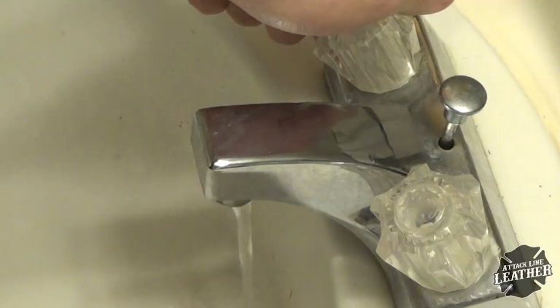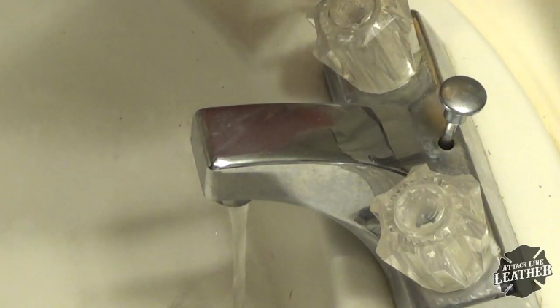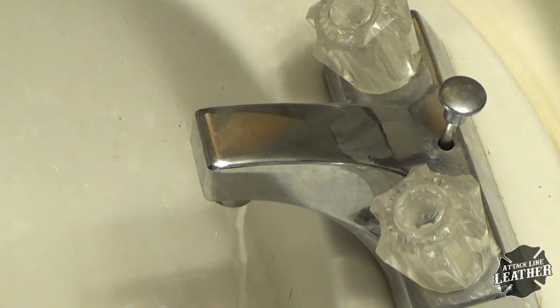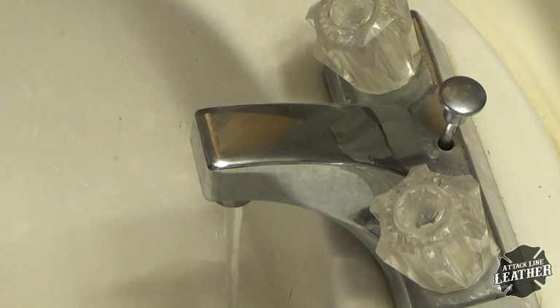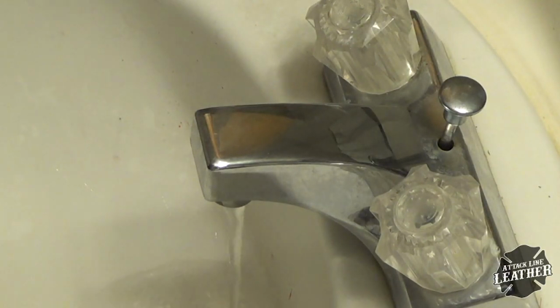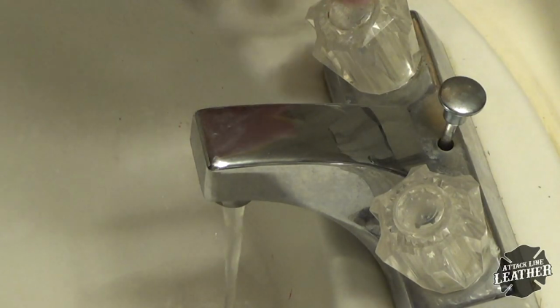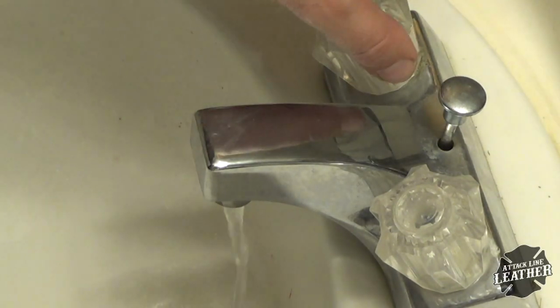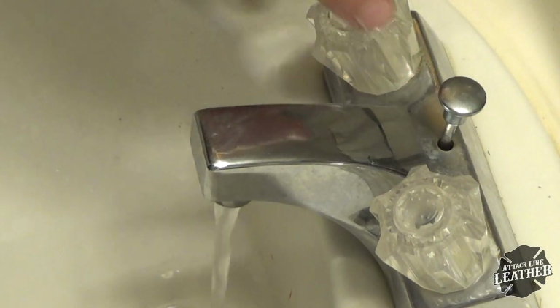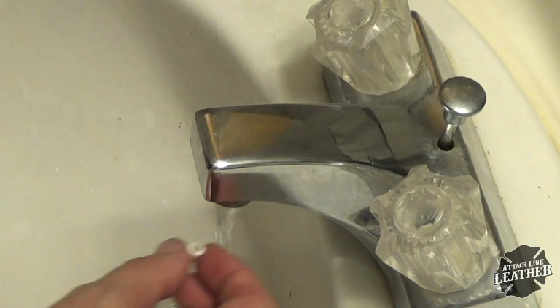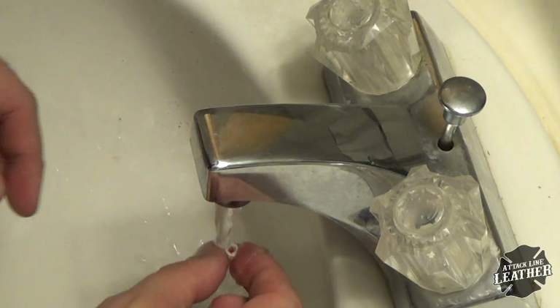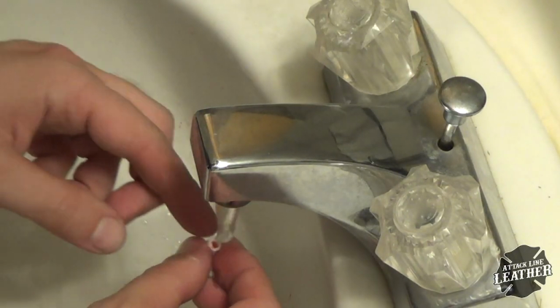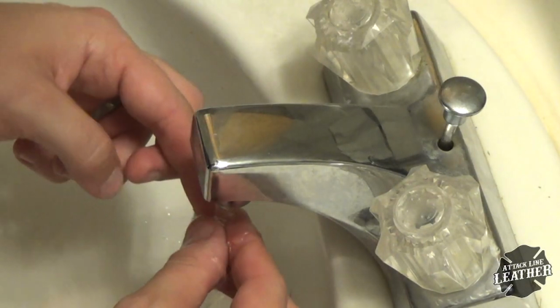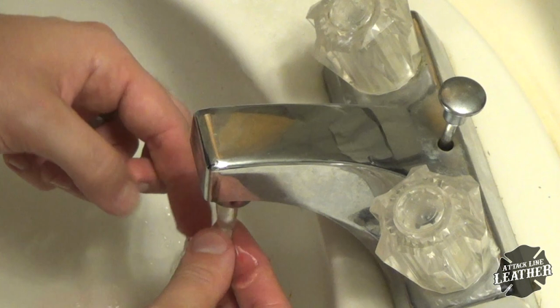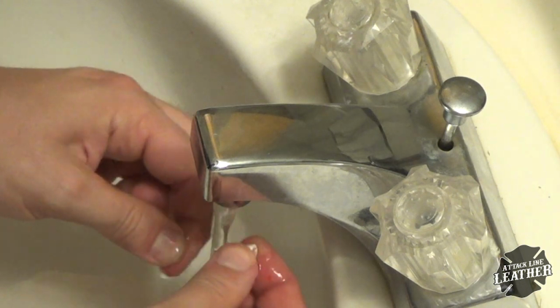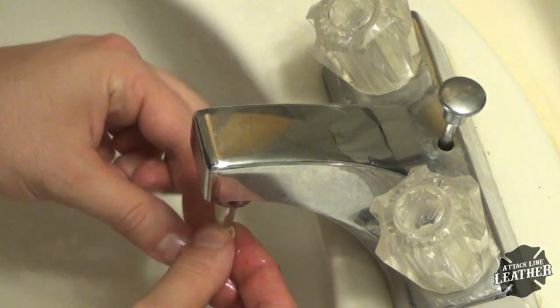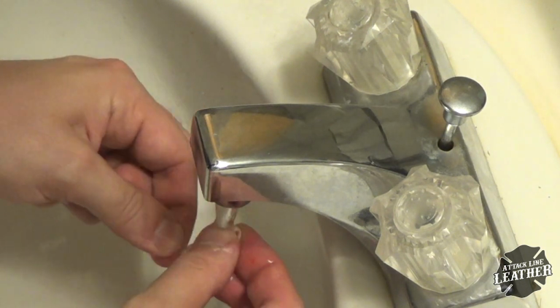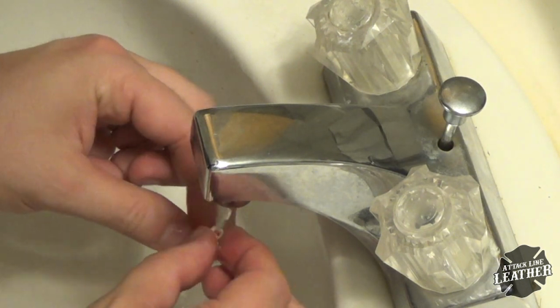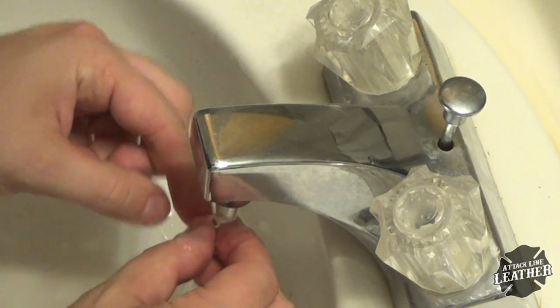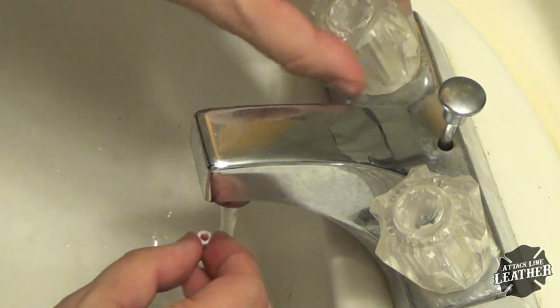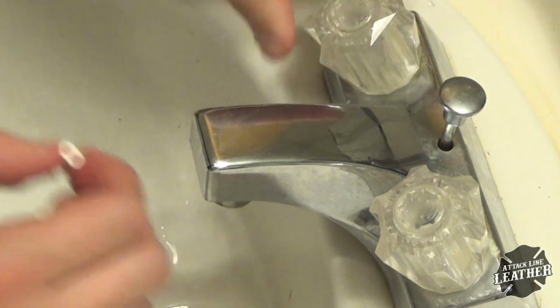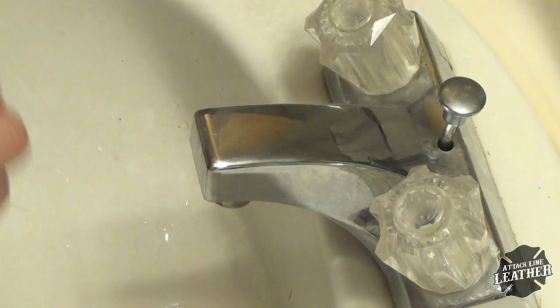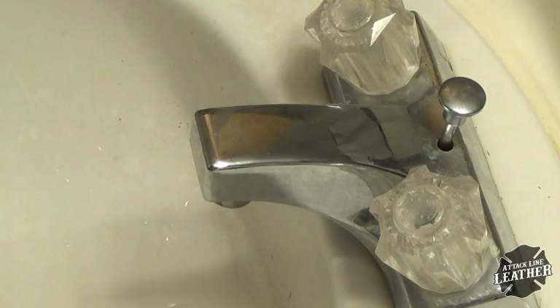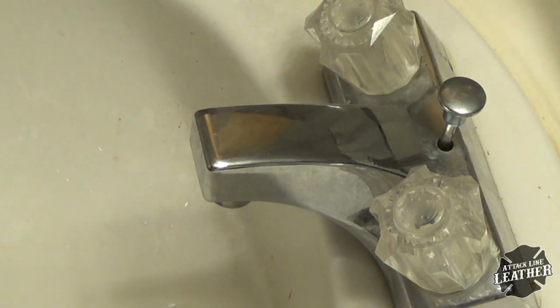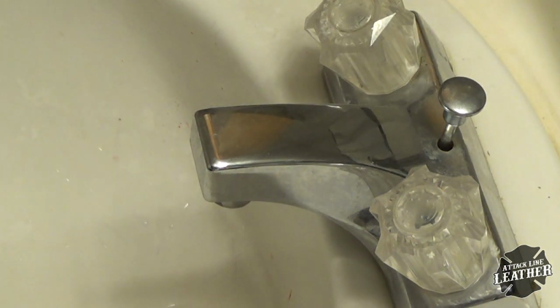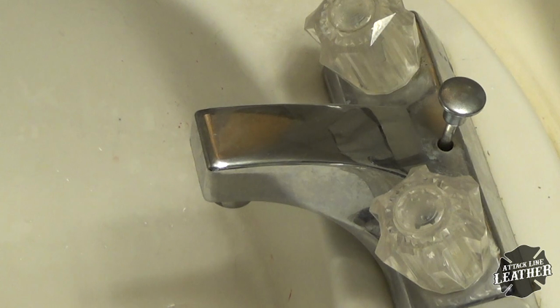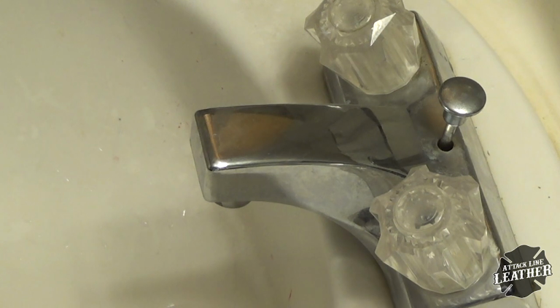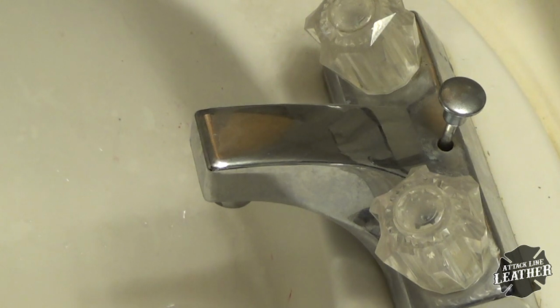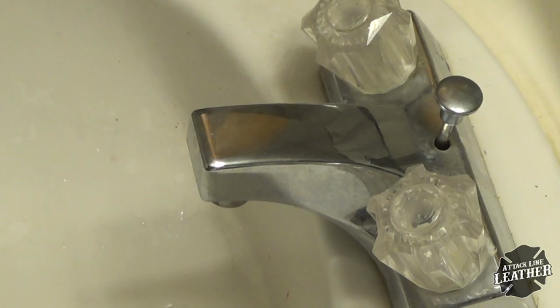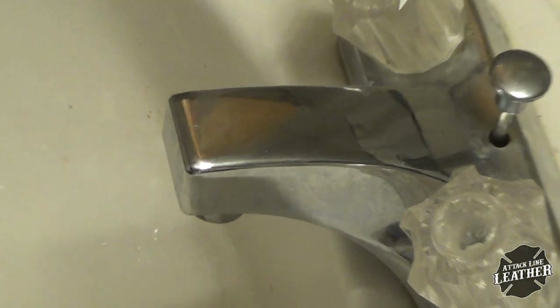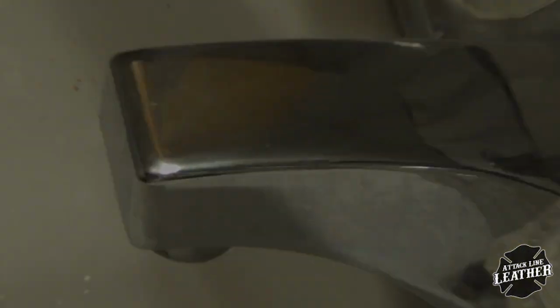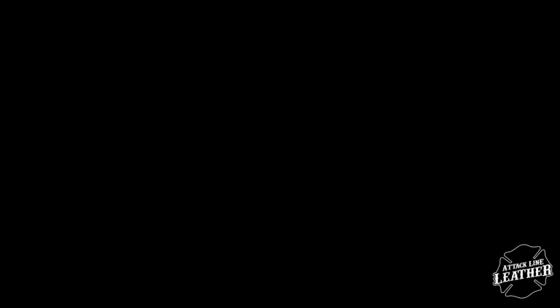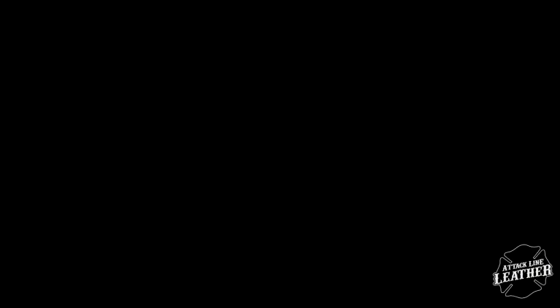A very important tip to keep your tips in good working condition is to immediately wash them out as soon as you're done painting. I found that once the paint dries in the tips it's virtually impossible to get them unclogged.